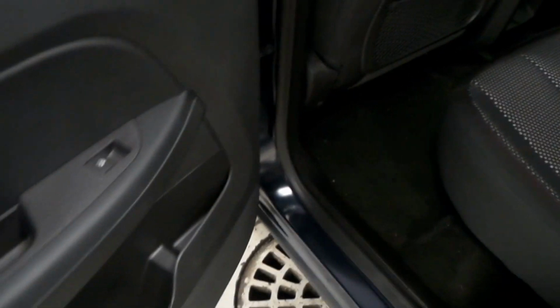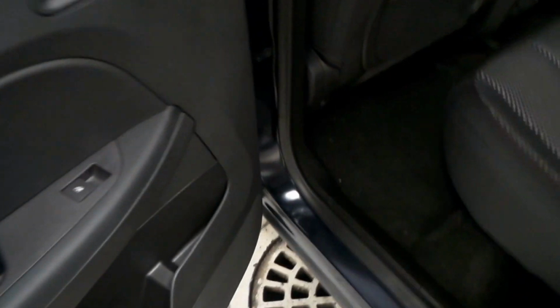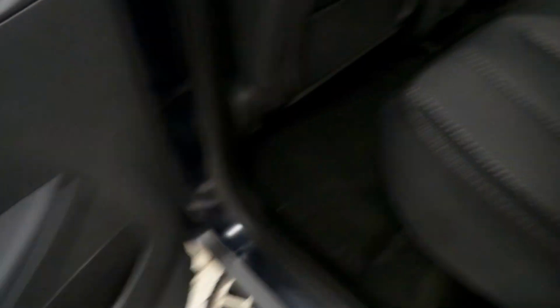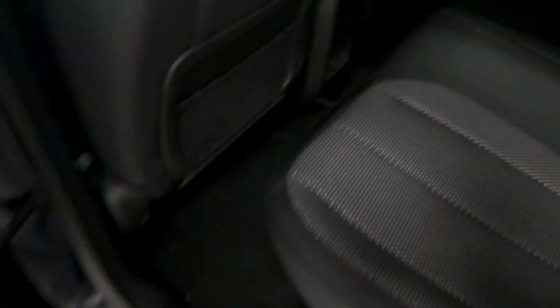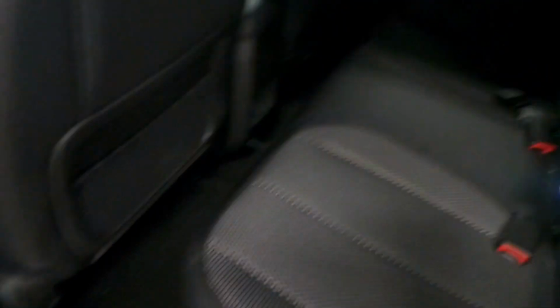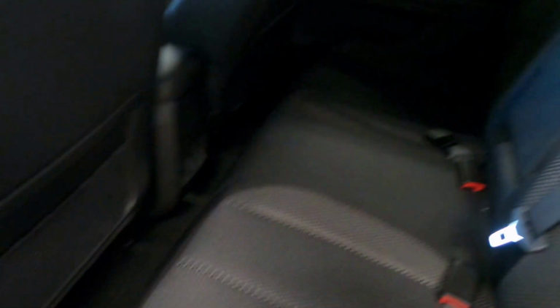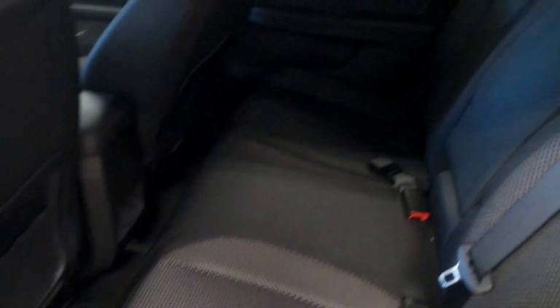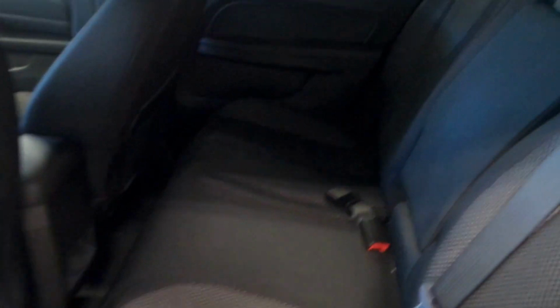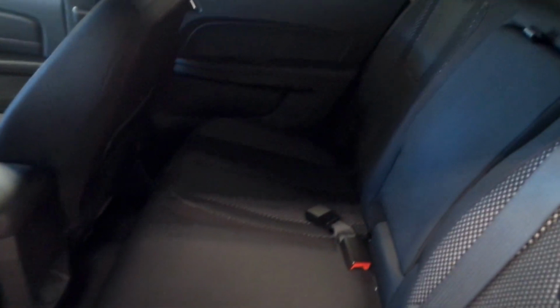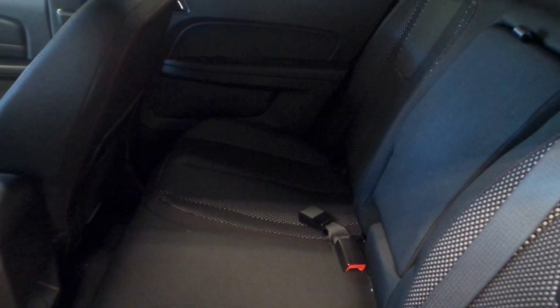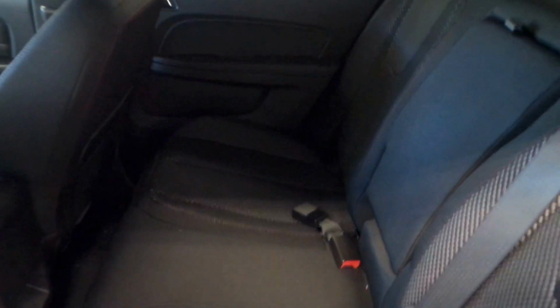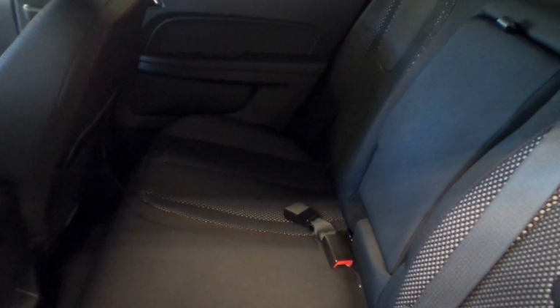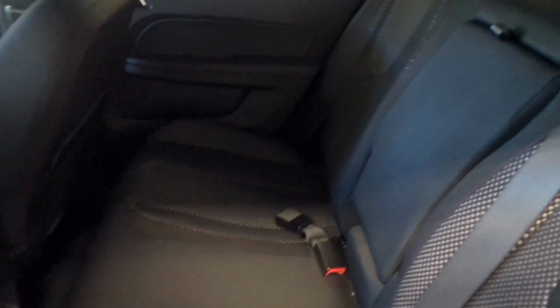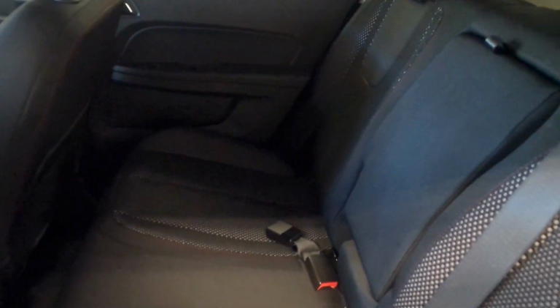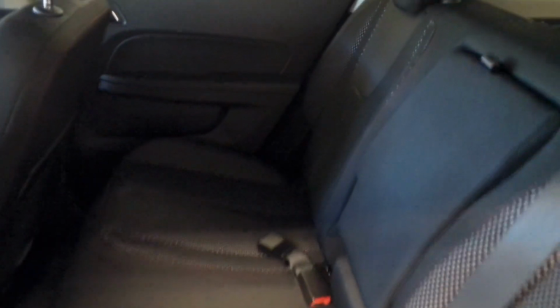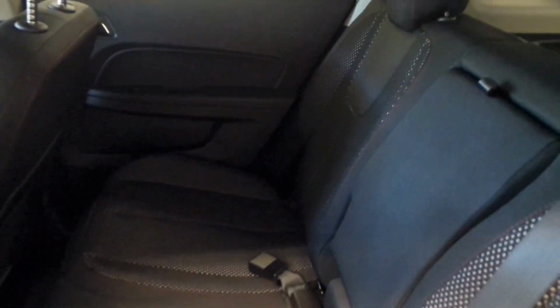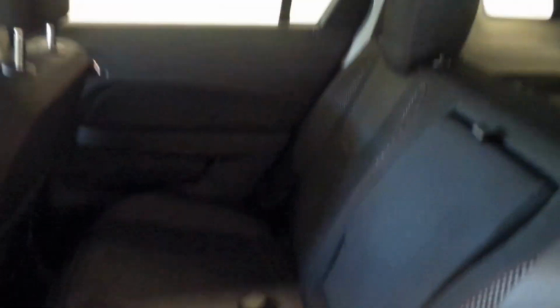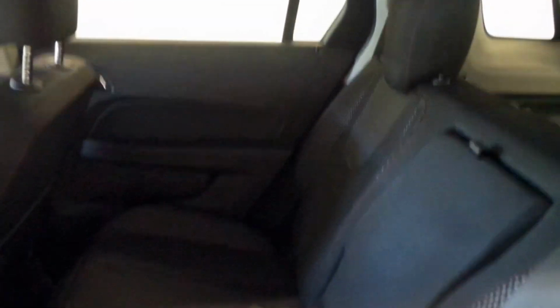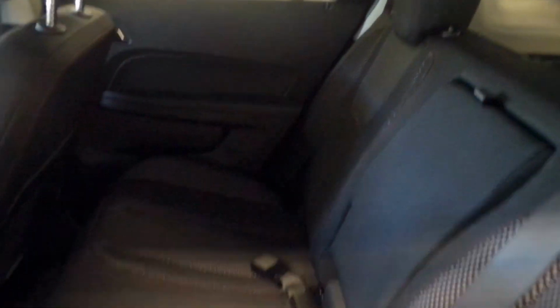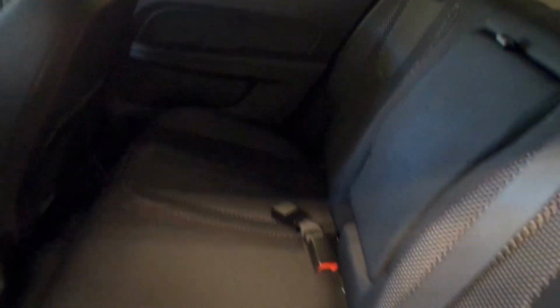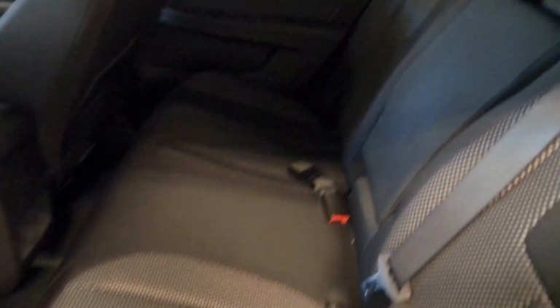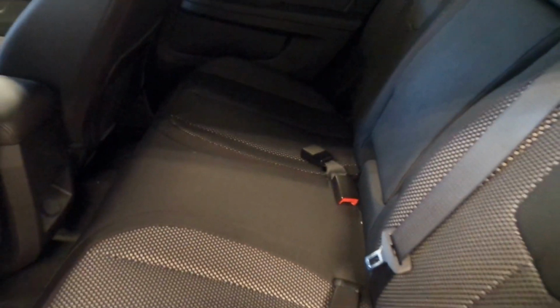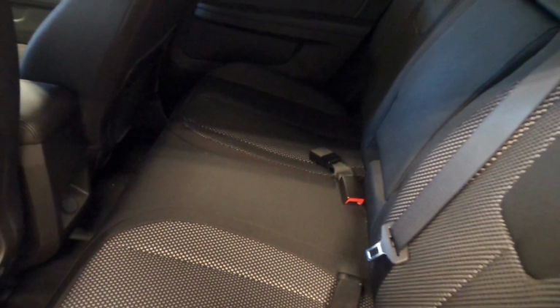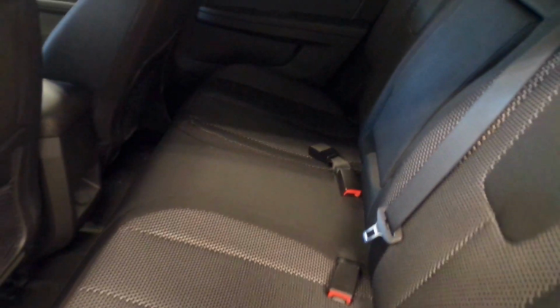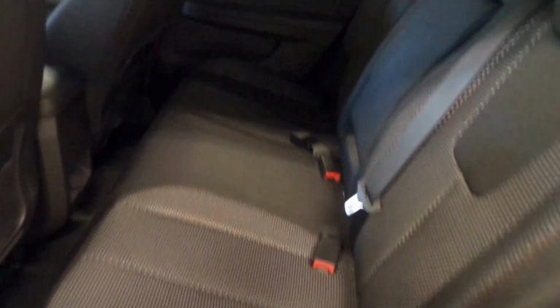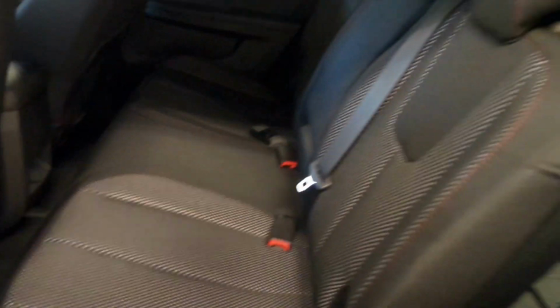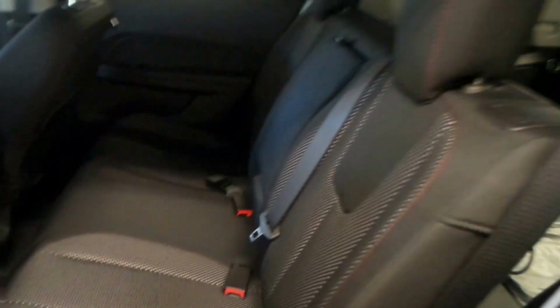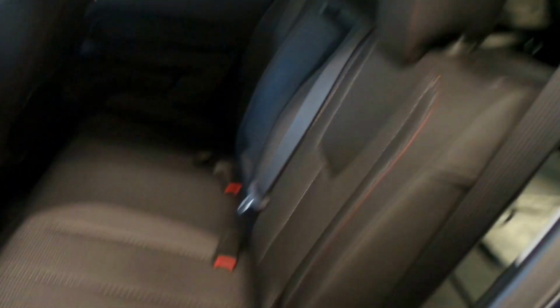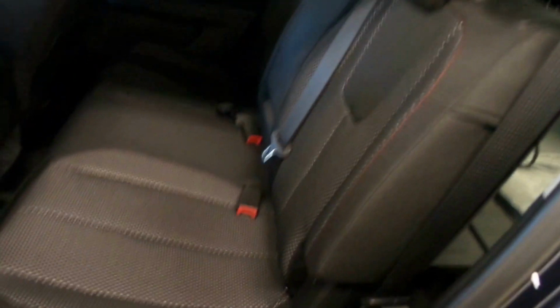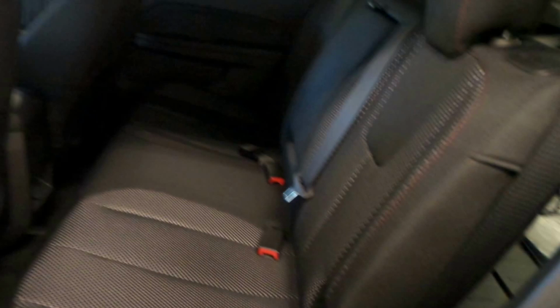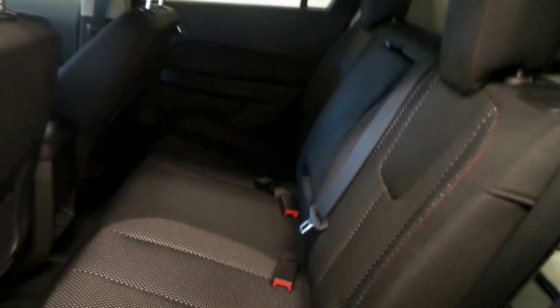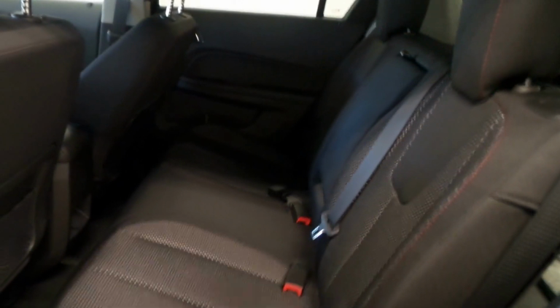Here's the back seat — you can see five seats altogether, three in the back. Very comfortable, nice black cloth interior.